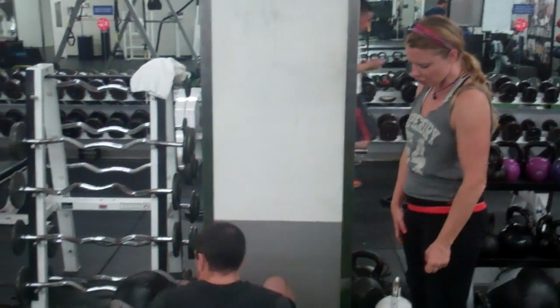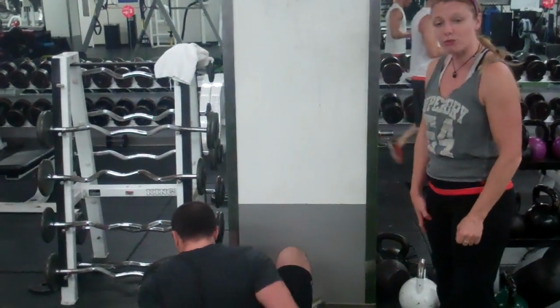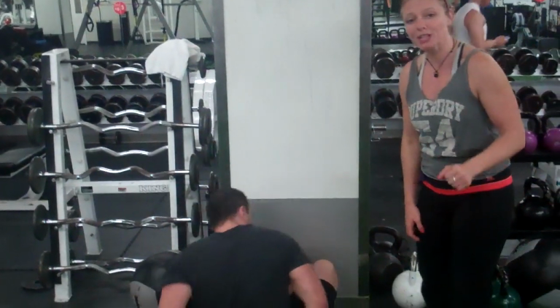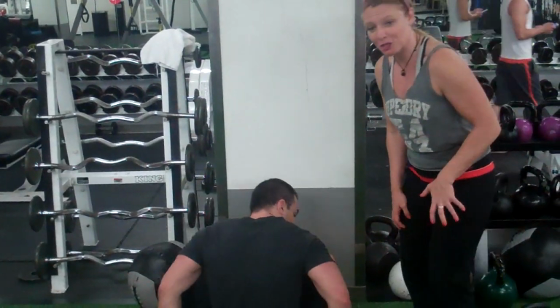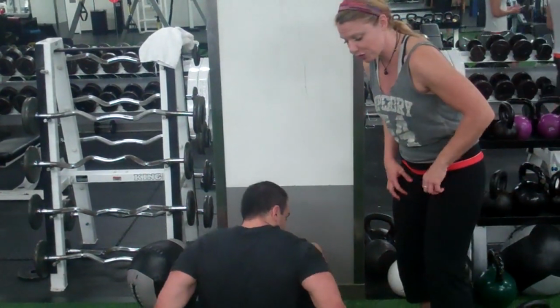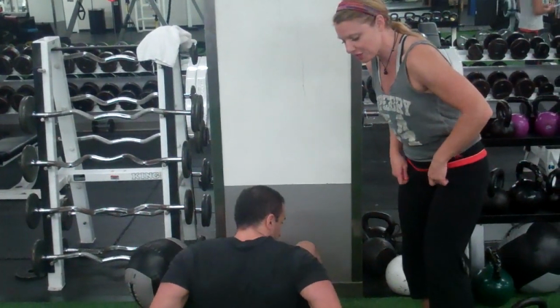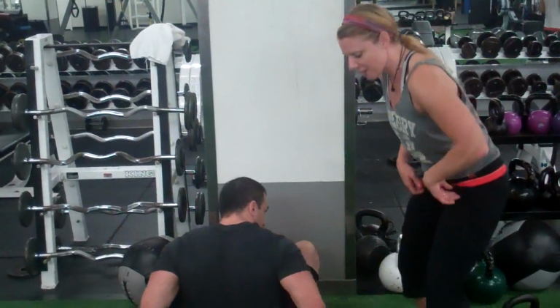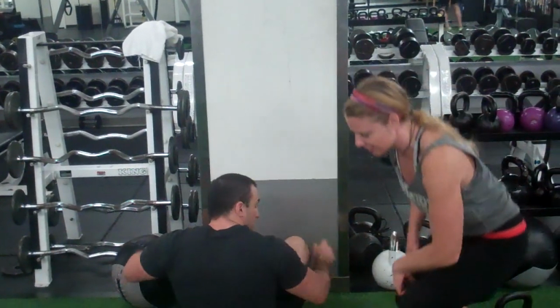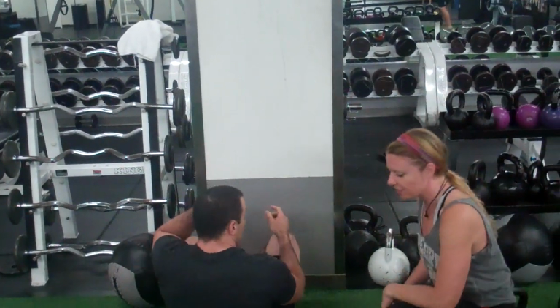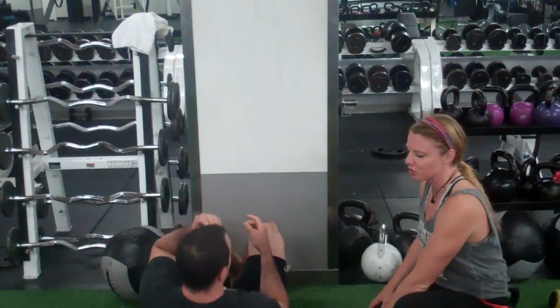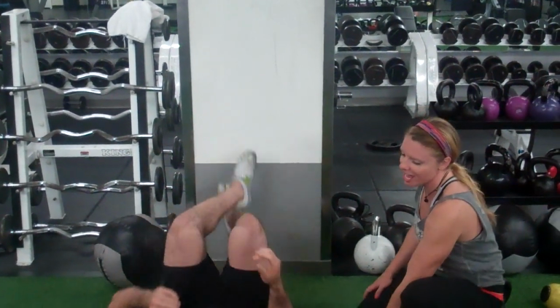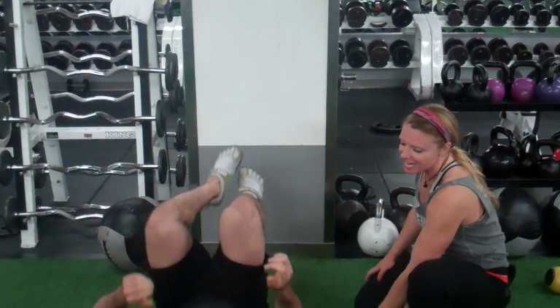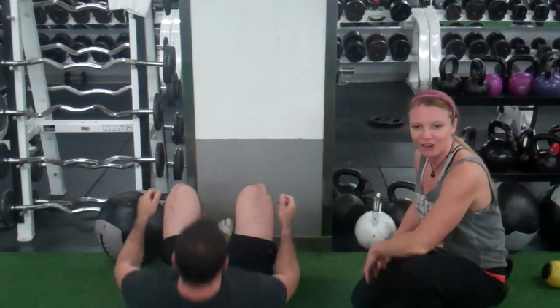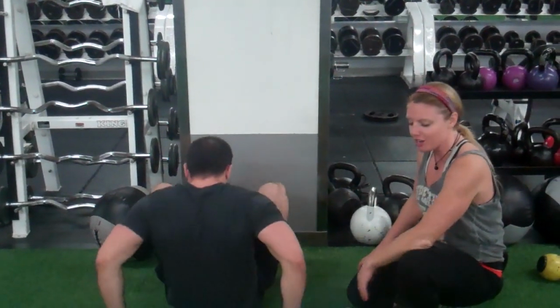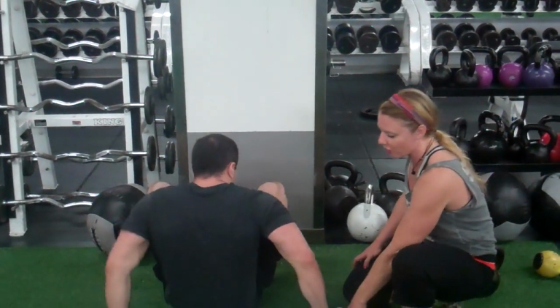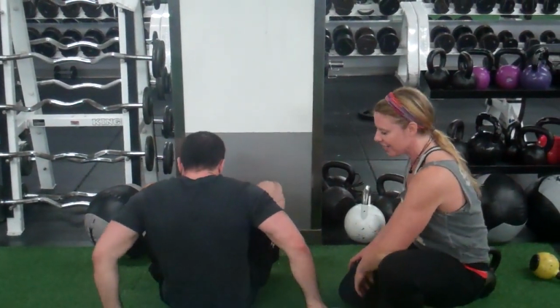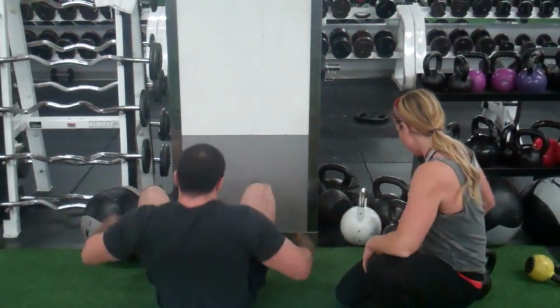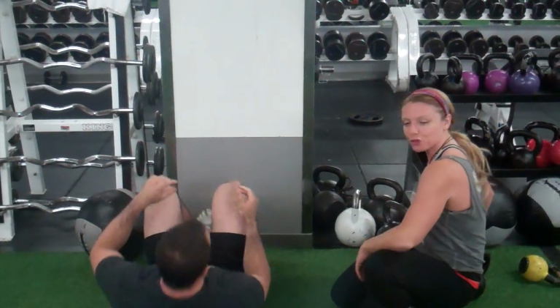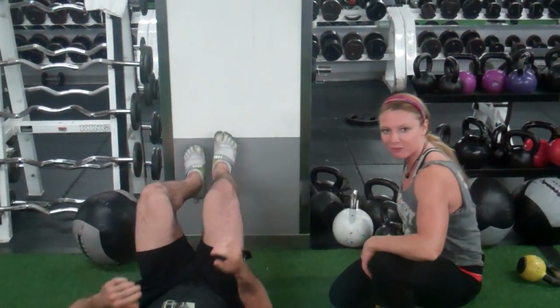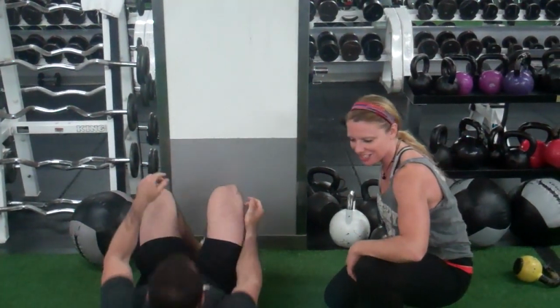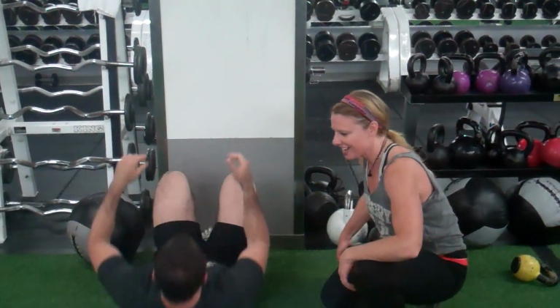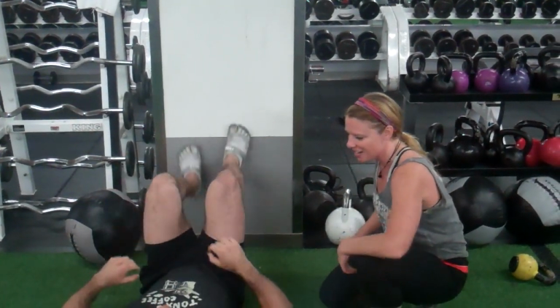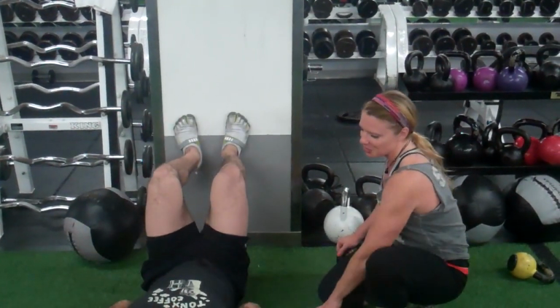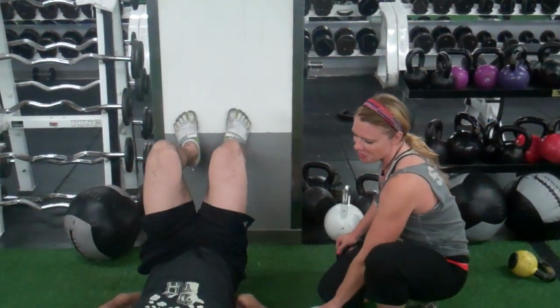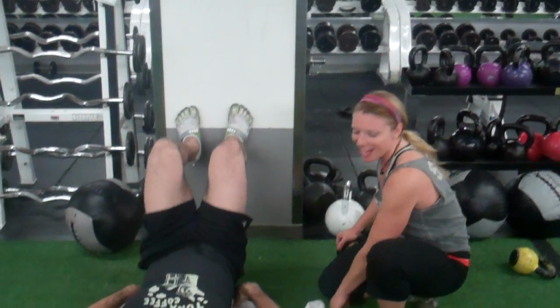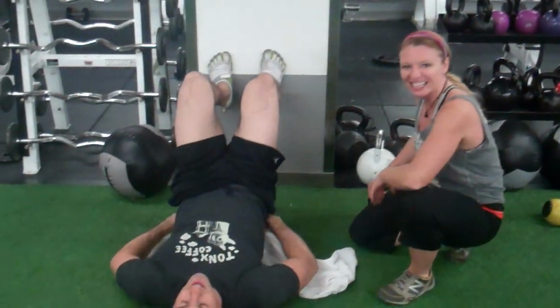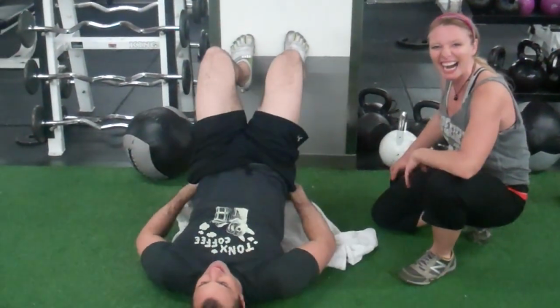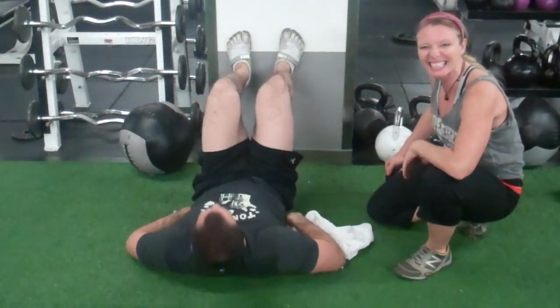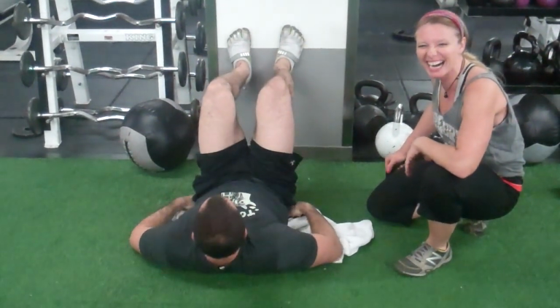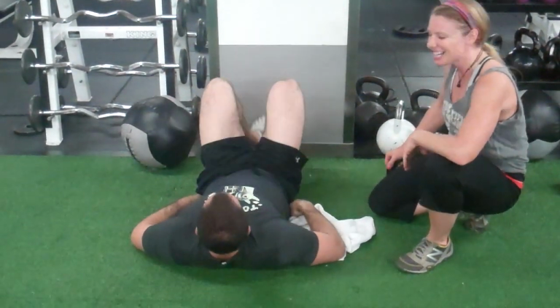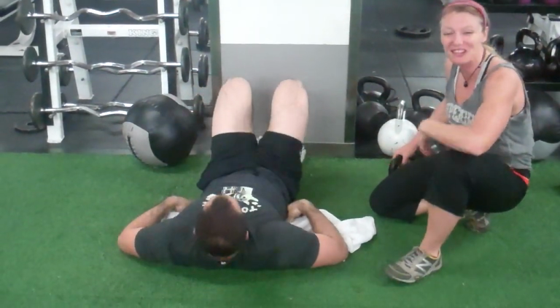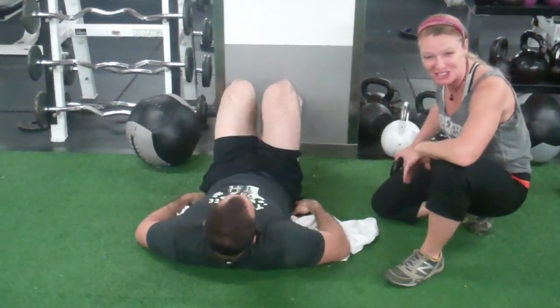Jason really wants symmetrical twos on the FMS because he wants to press overhead. He's very, very eager for it — kind of restricting him from that, which I know he will get. He's very, very strong.